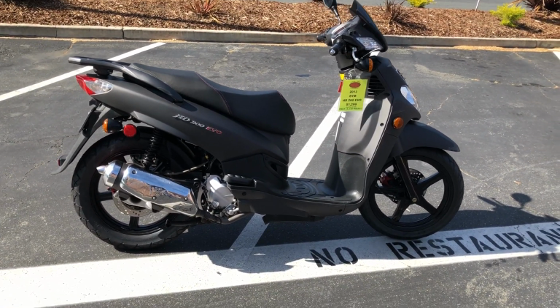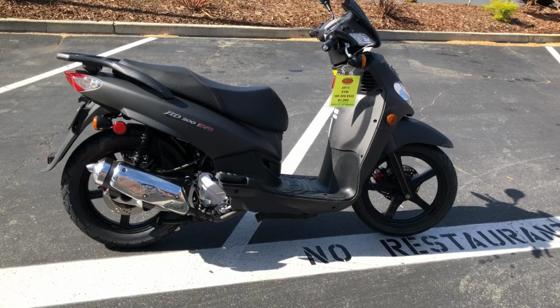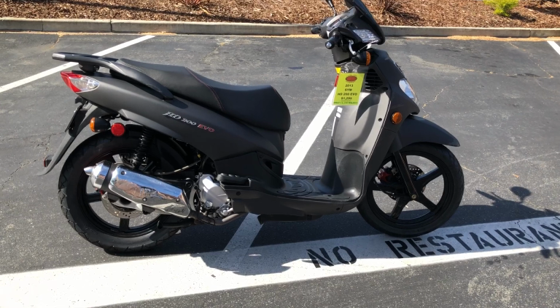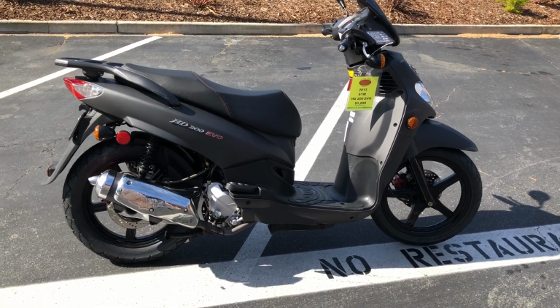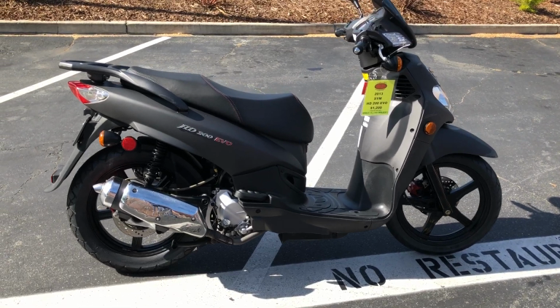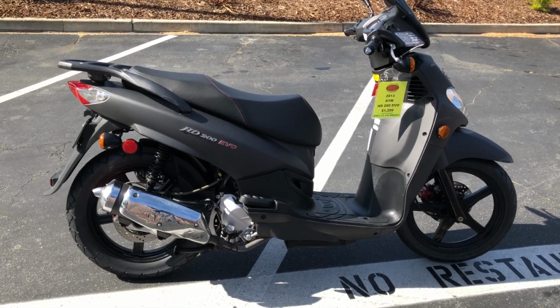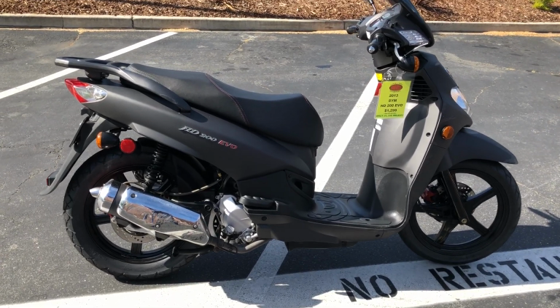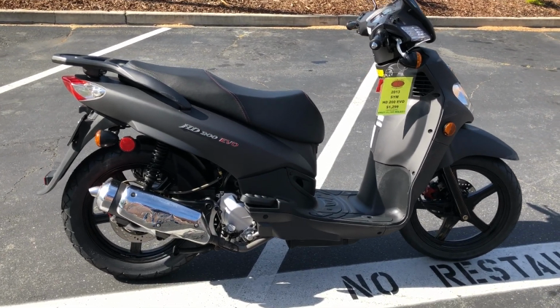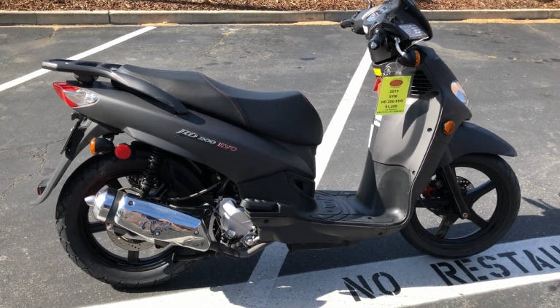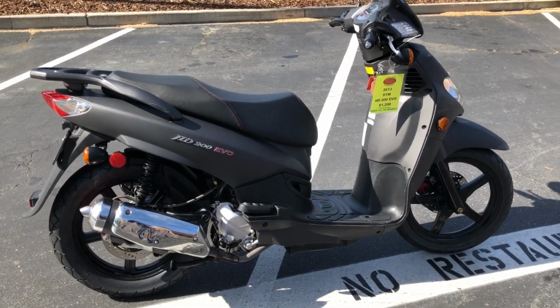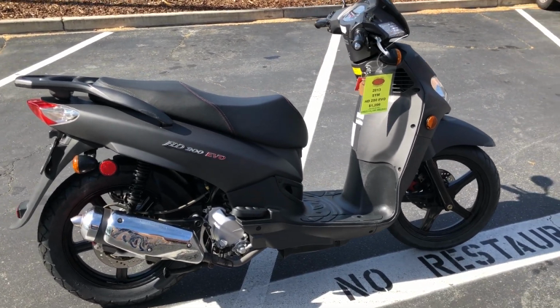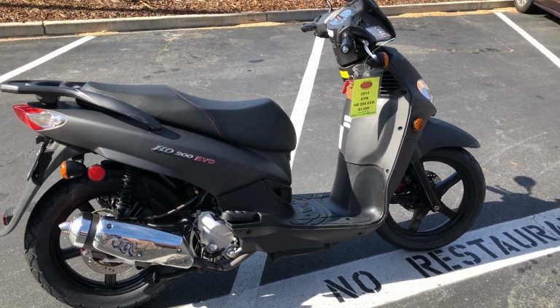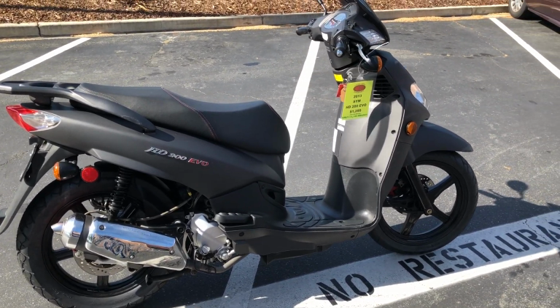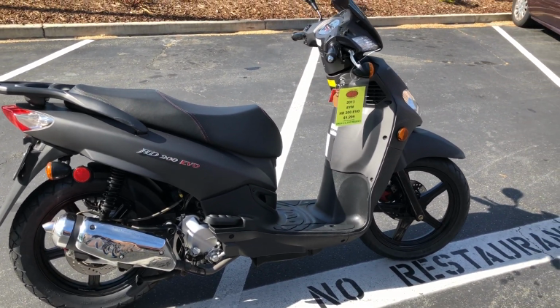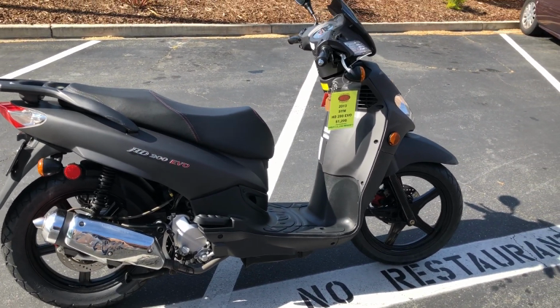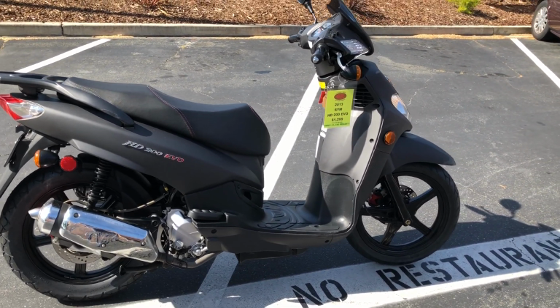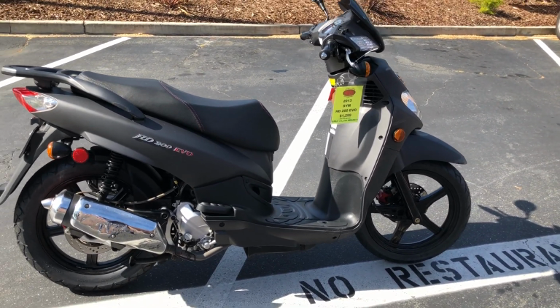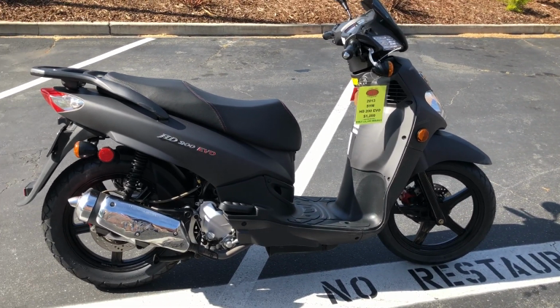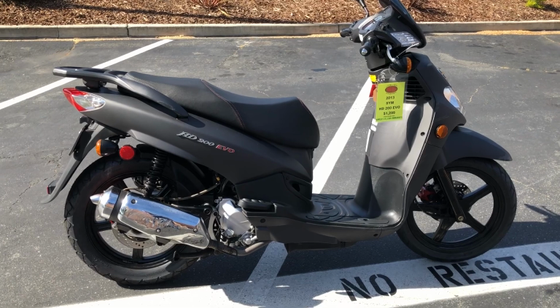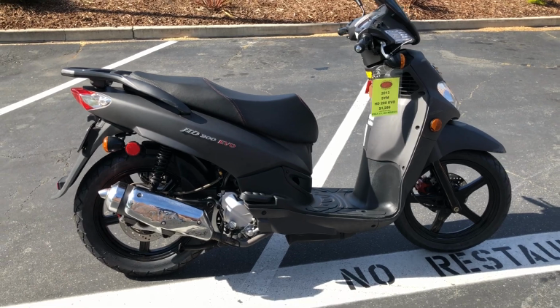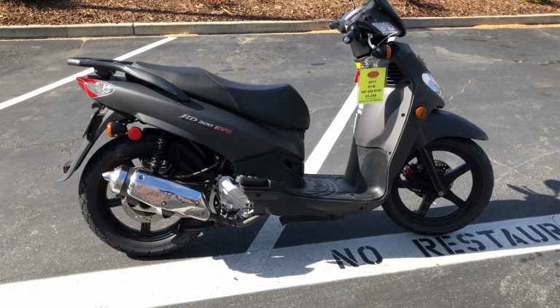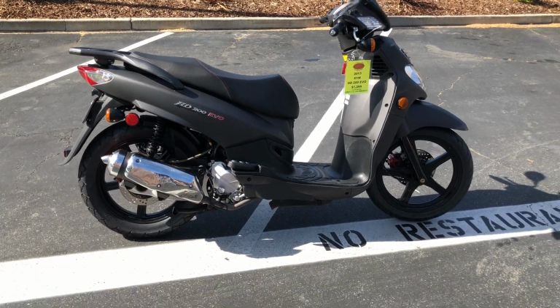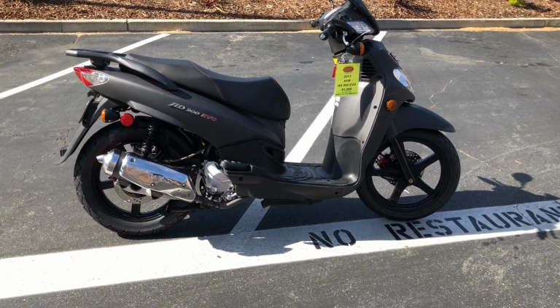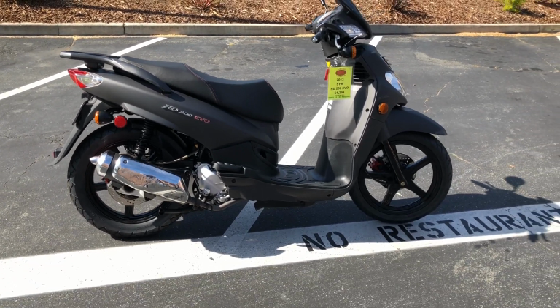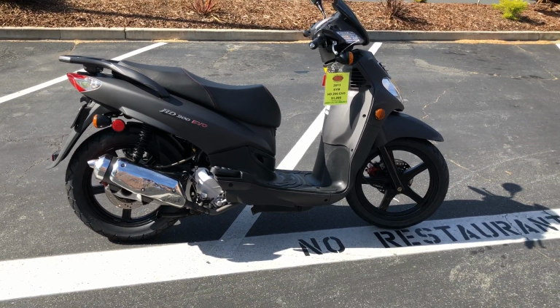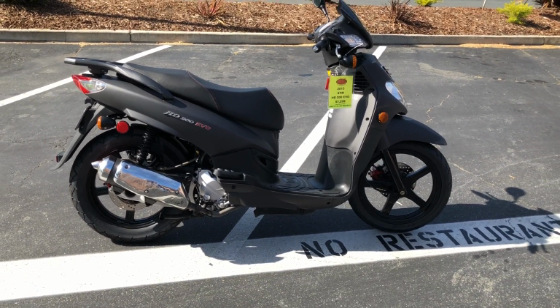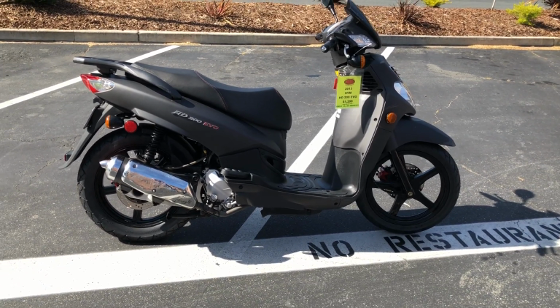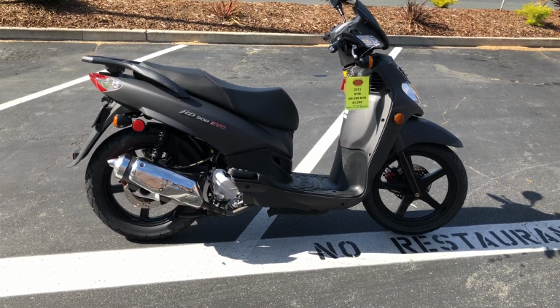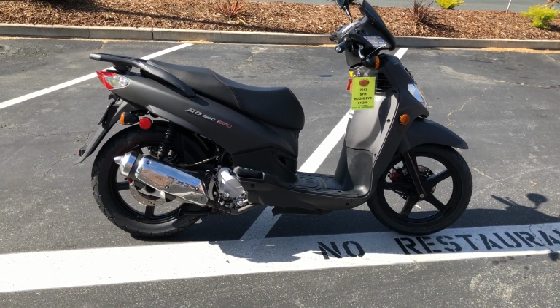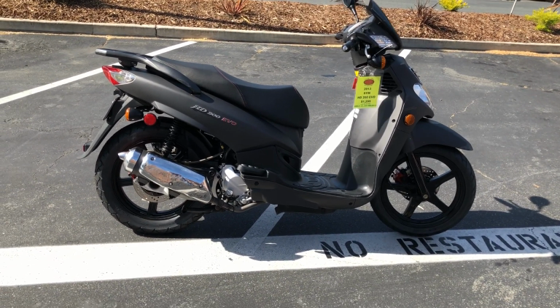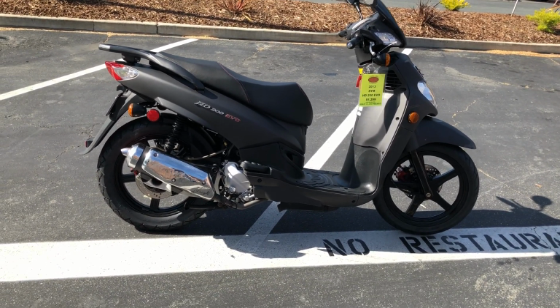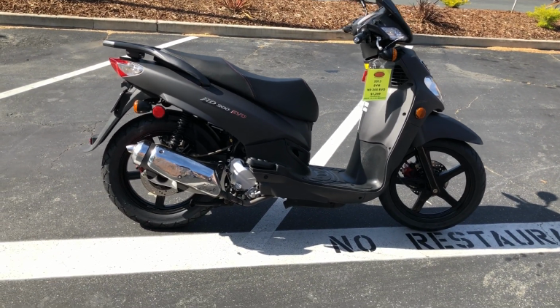This is a great in-town scooter. It can also be taken on the highway — you may get a little buffeting just due to its lightweight, but it can be taken on the highway.